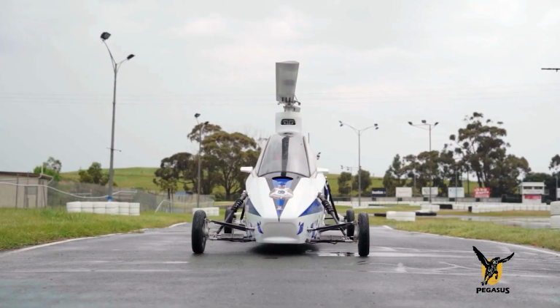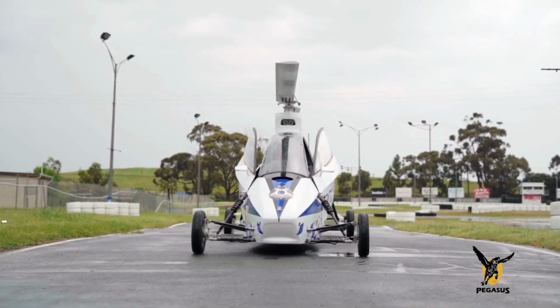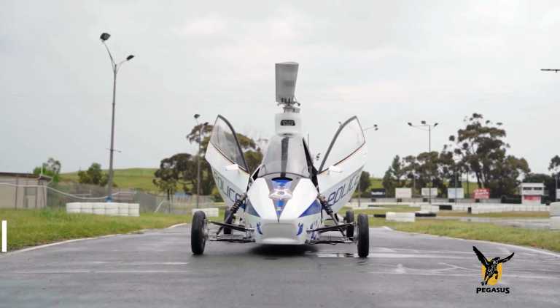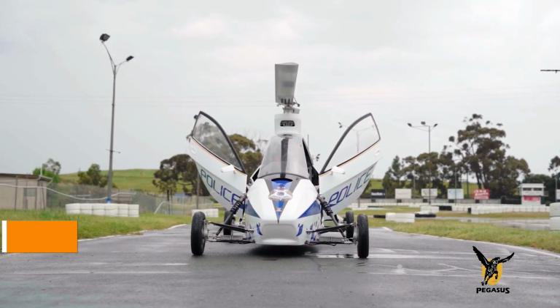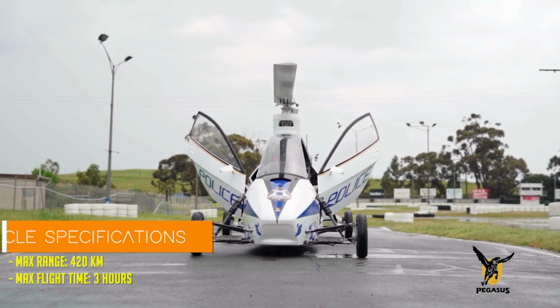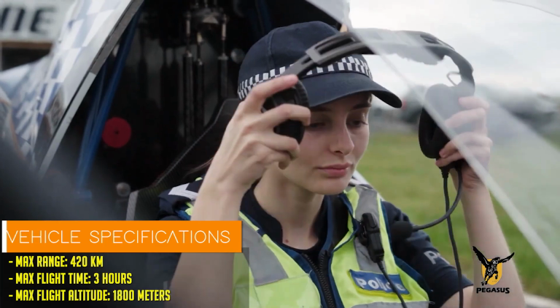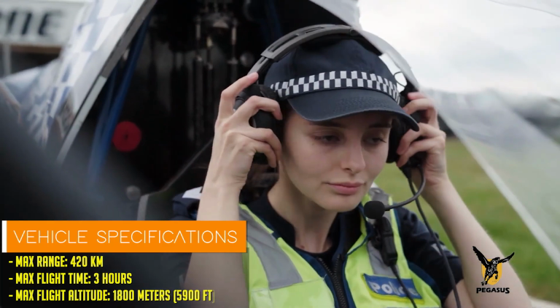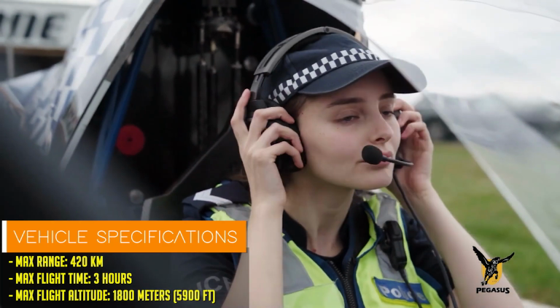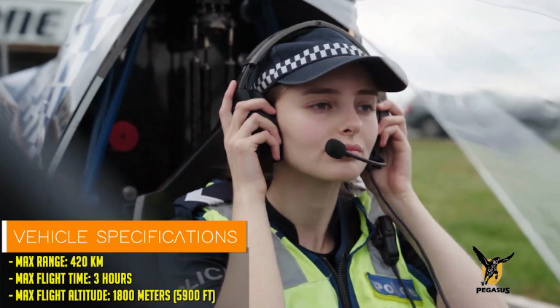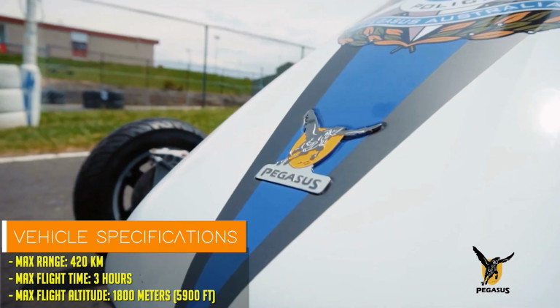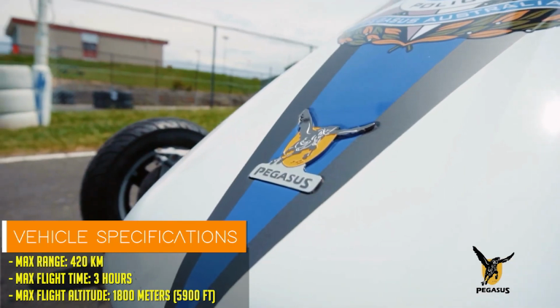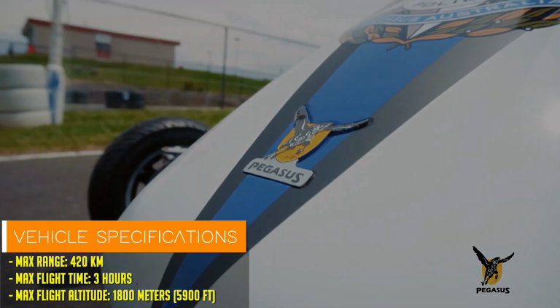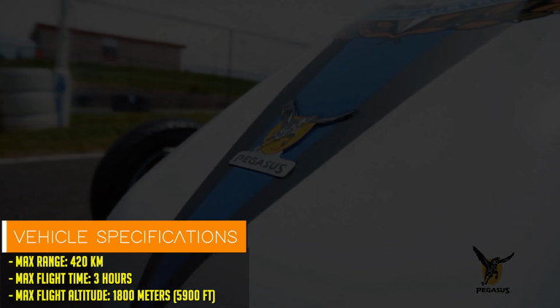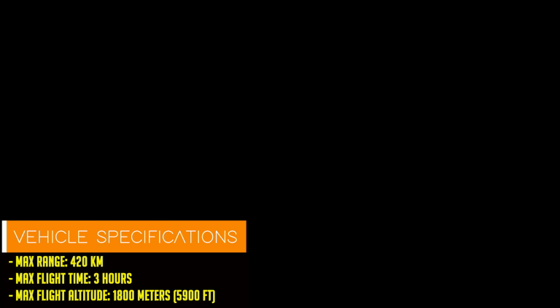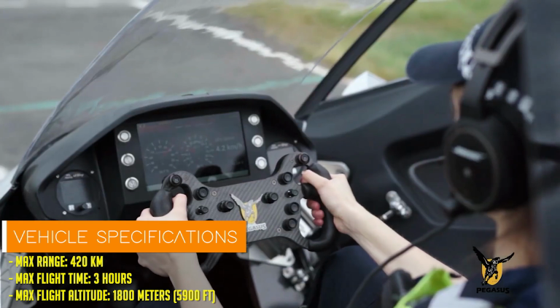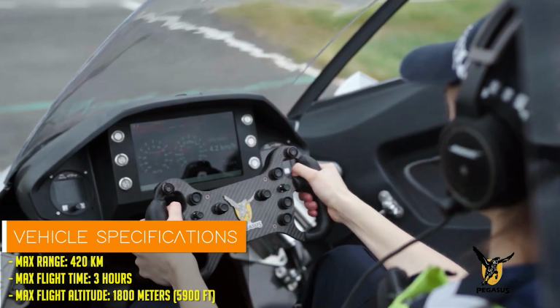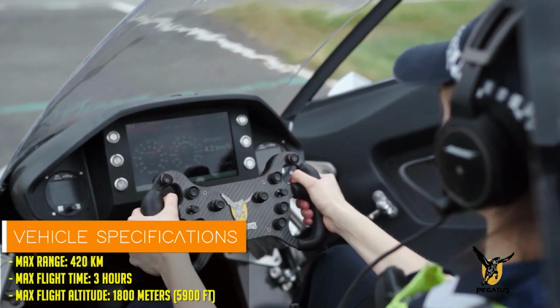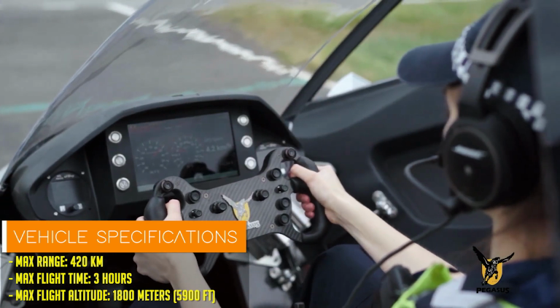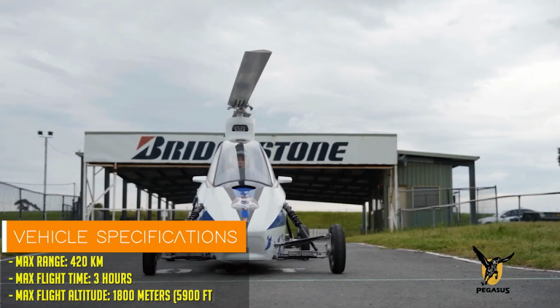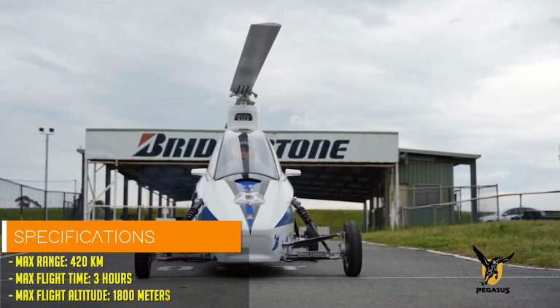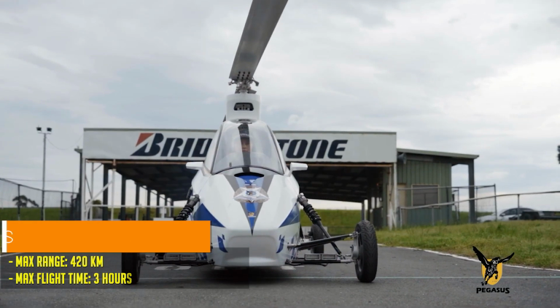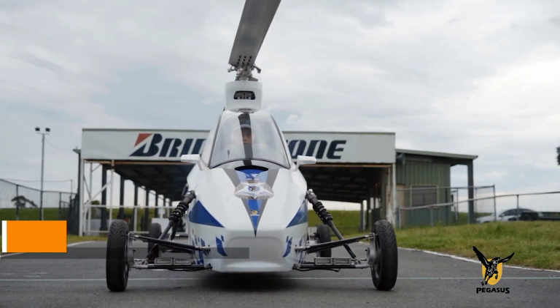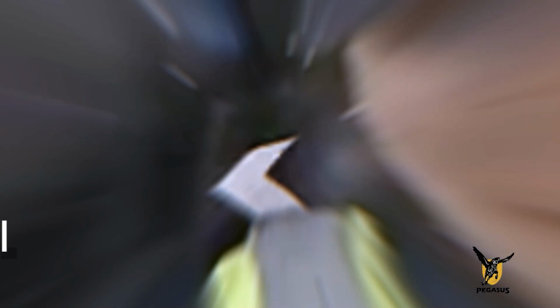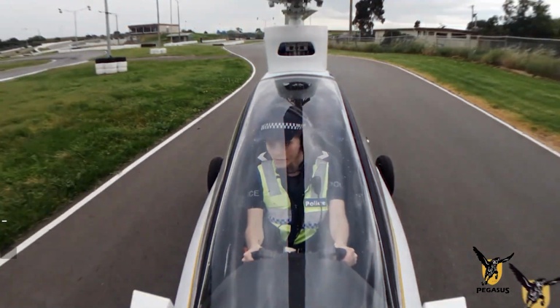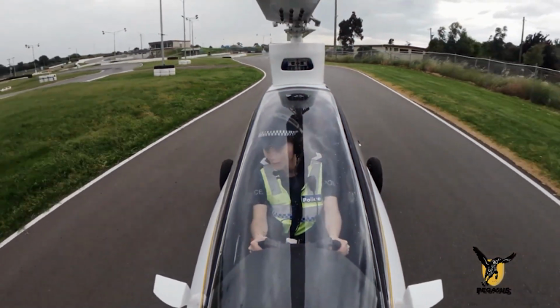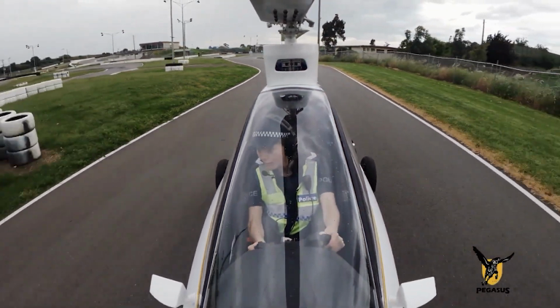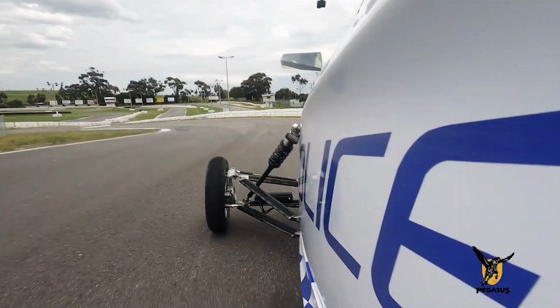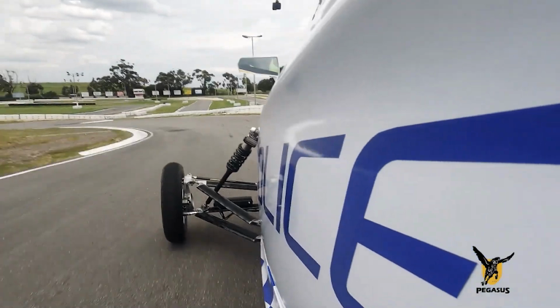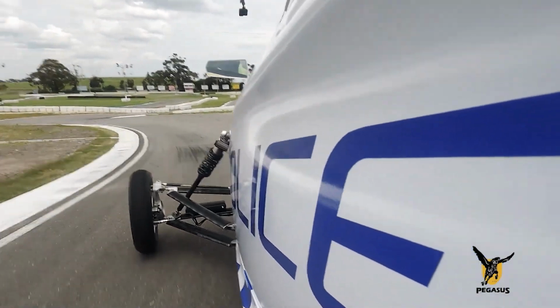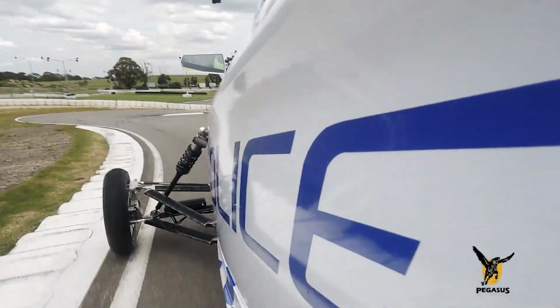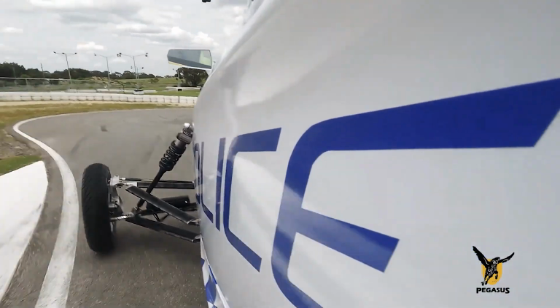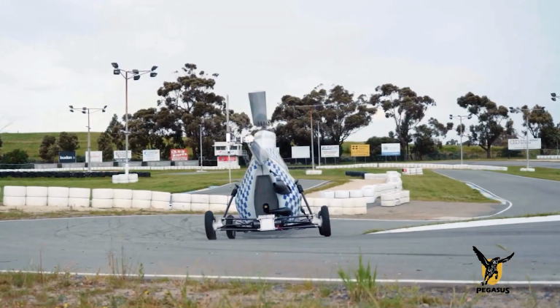In case of an emergency, the vehicle can auto-rotate and glide to safety. This hybrid vehicle's use of unleaded high-octane gas and electric power ensures both road performance and extended flight capabilities.